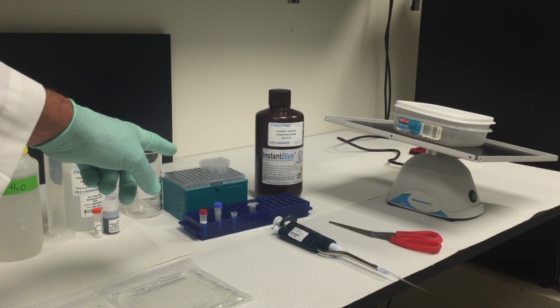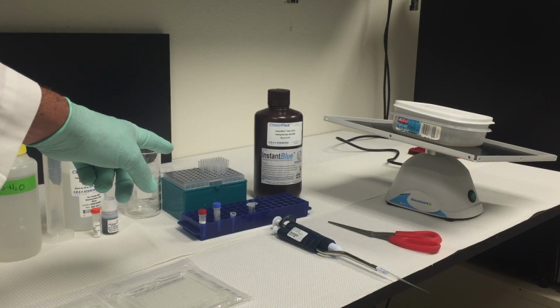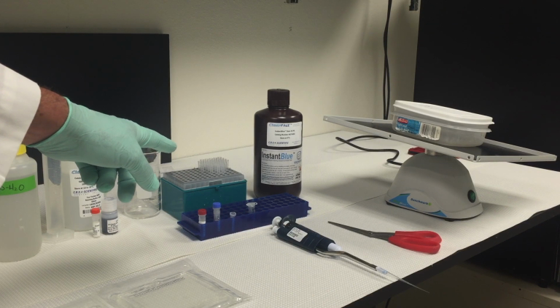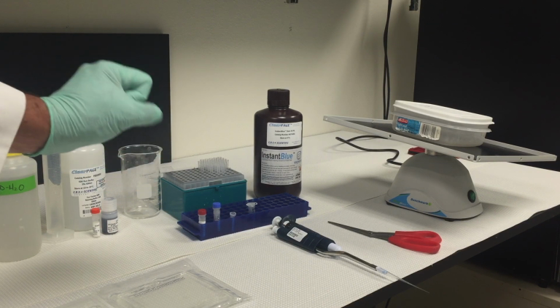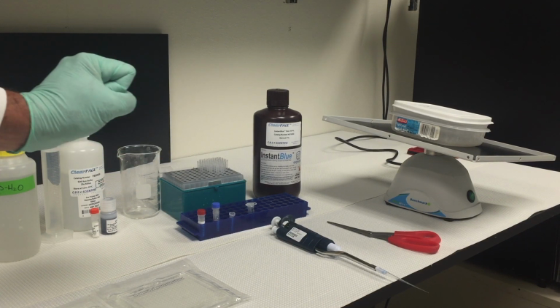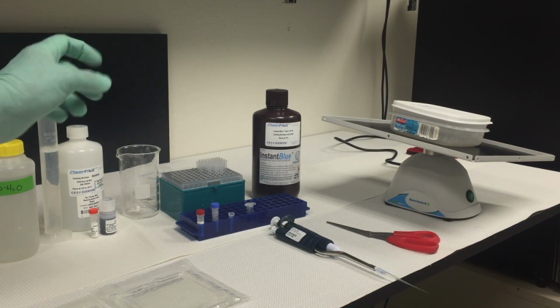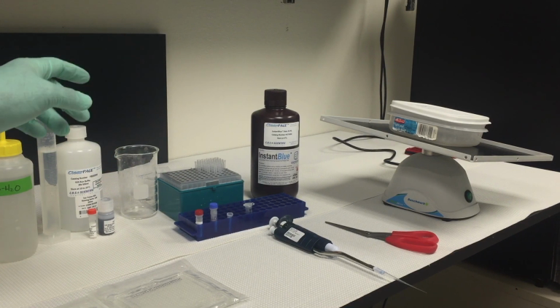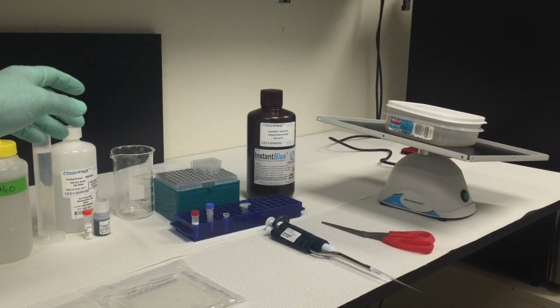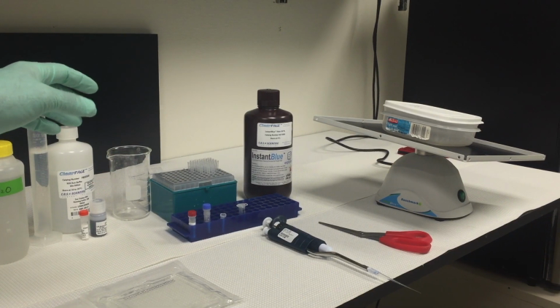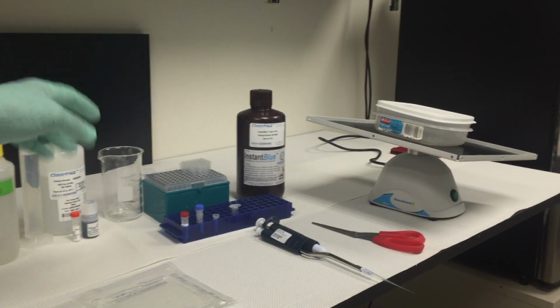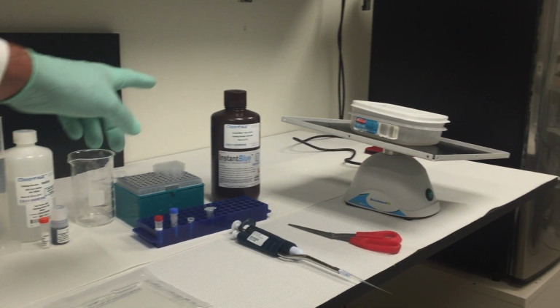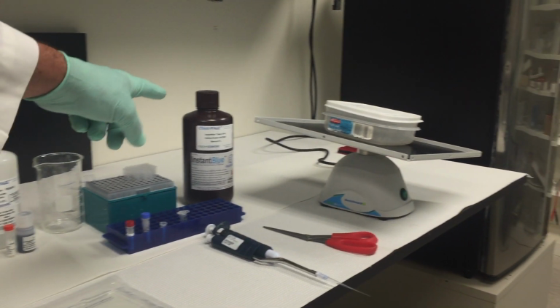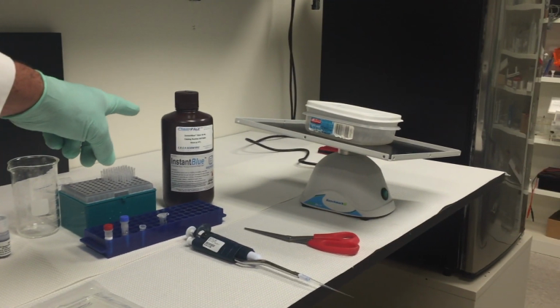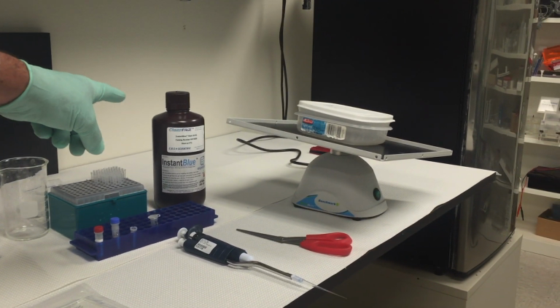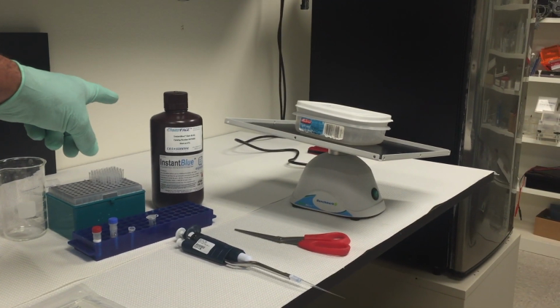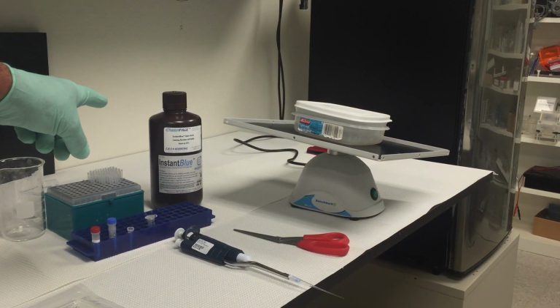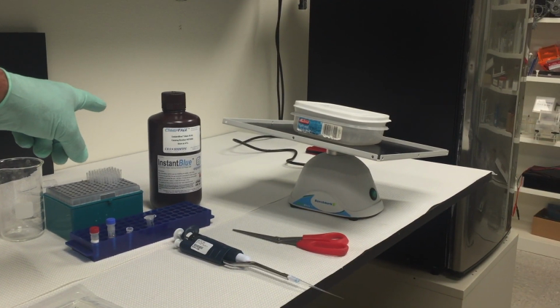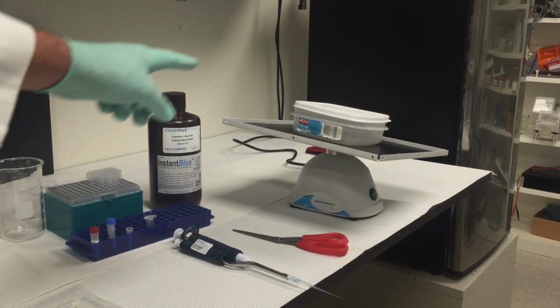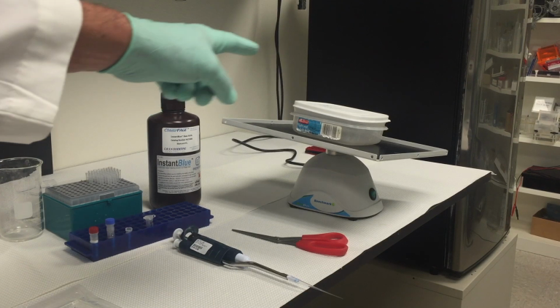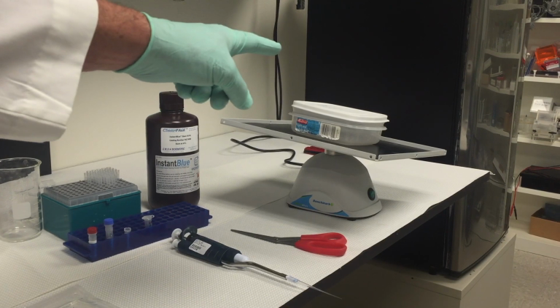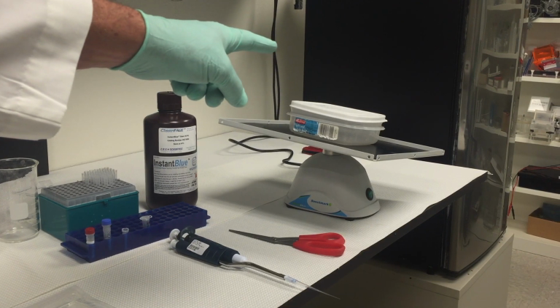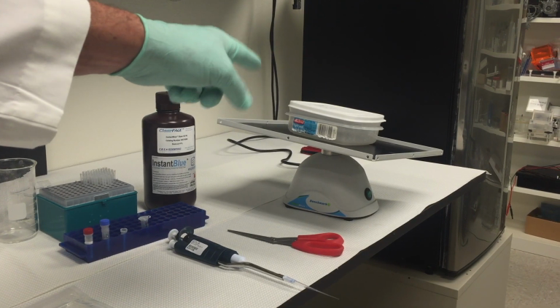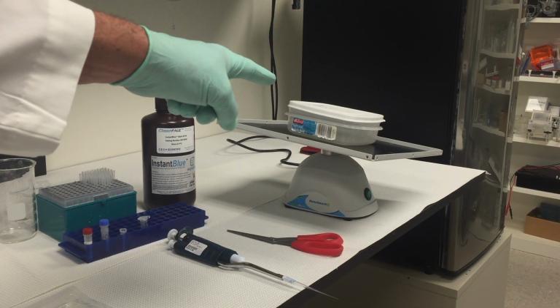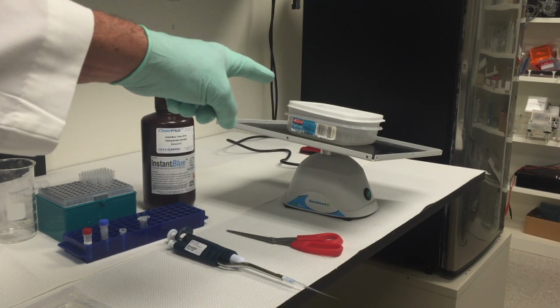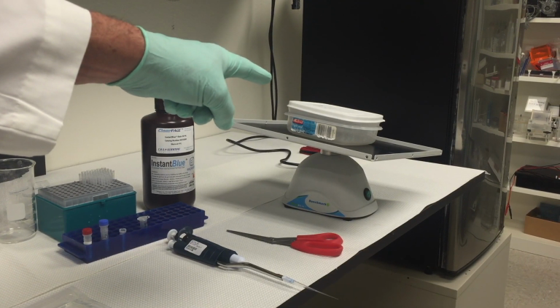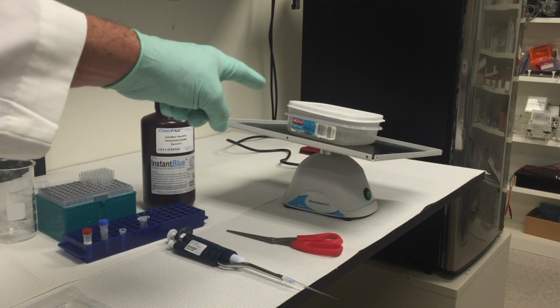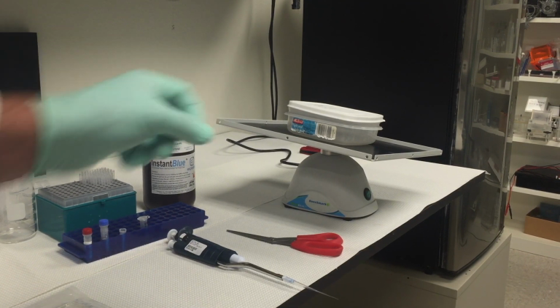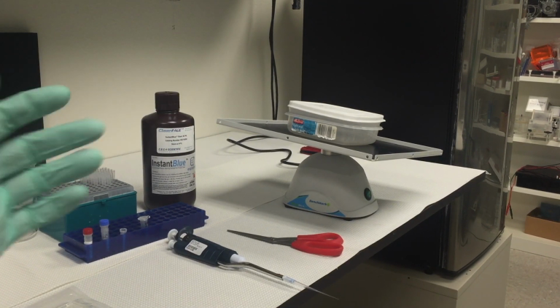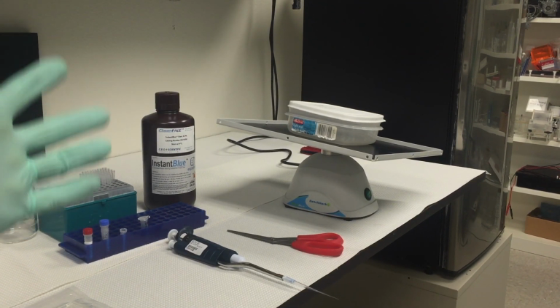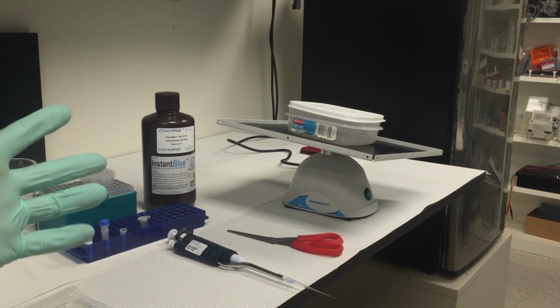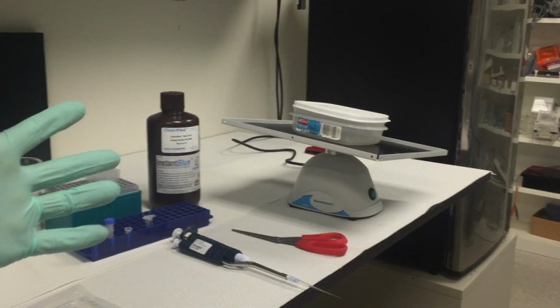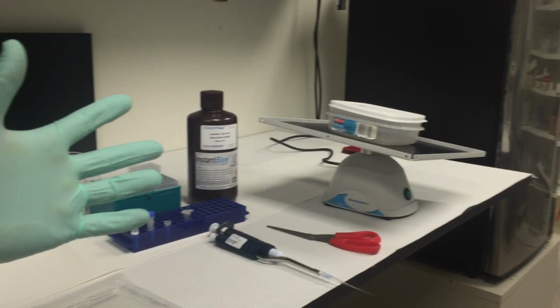For staining you also need Instant Blue stain, a stain container, and a gel rocker. Always wear protective gloves.